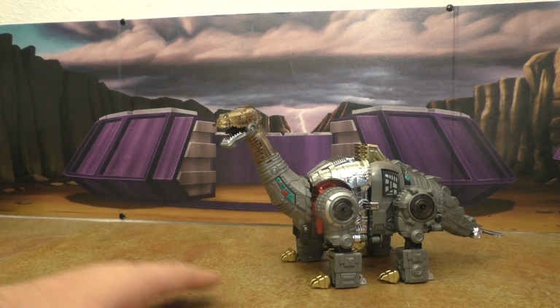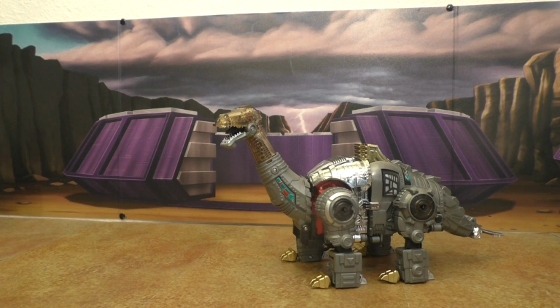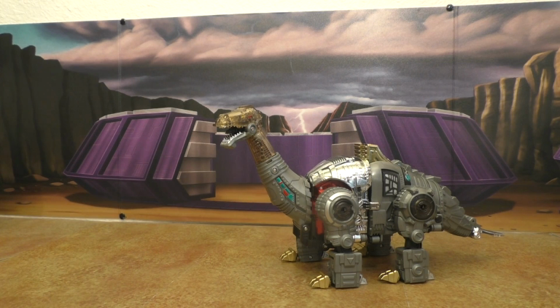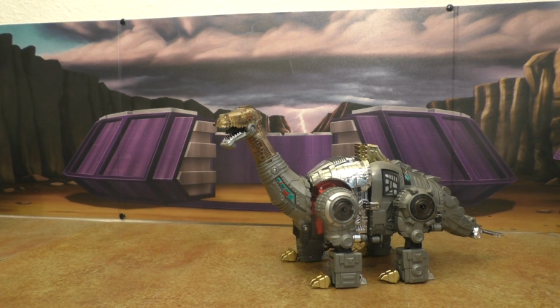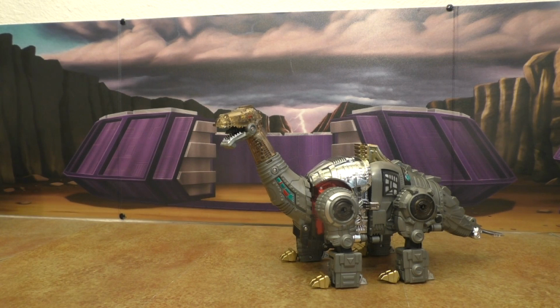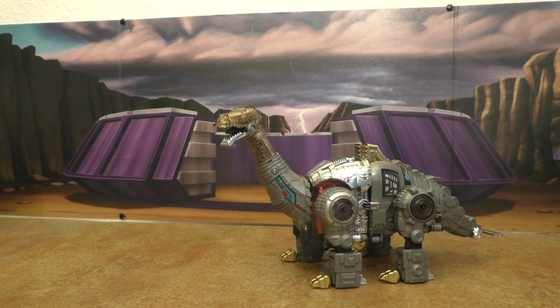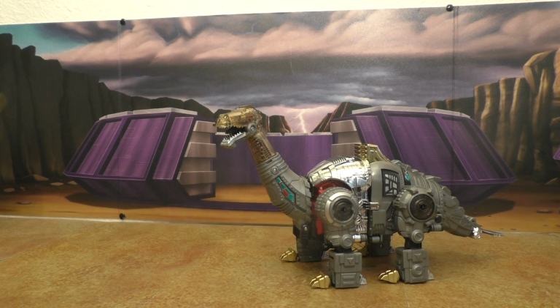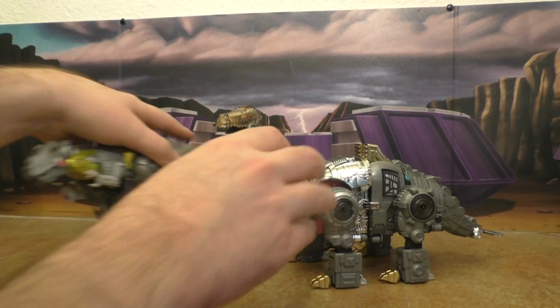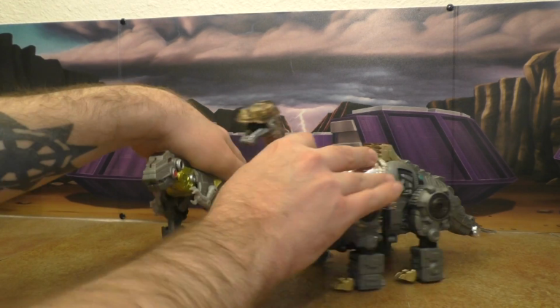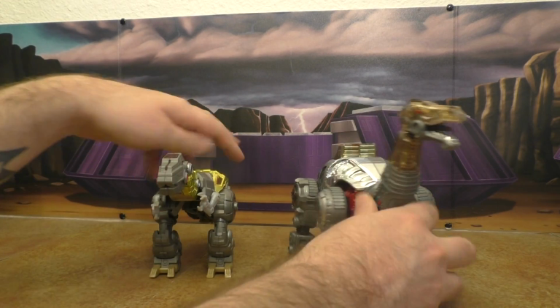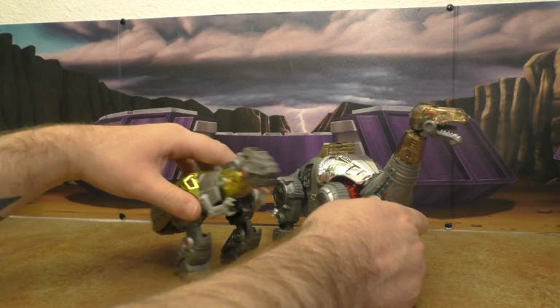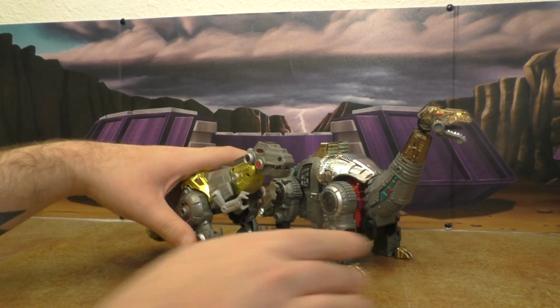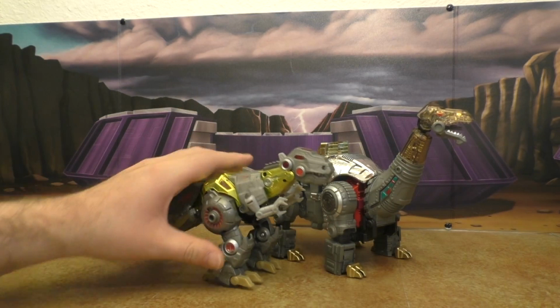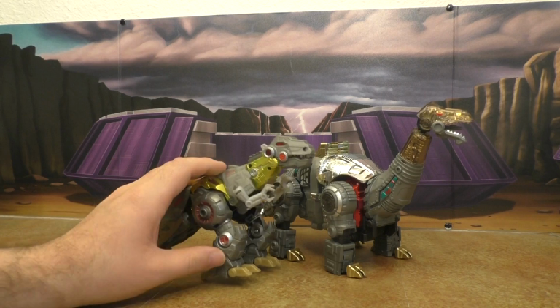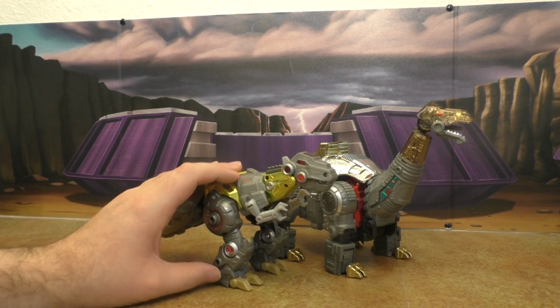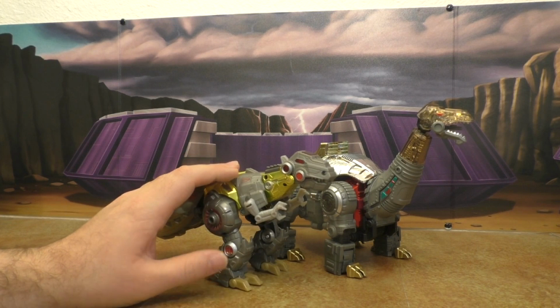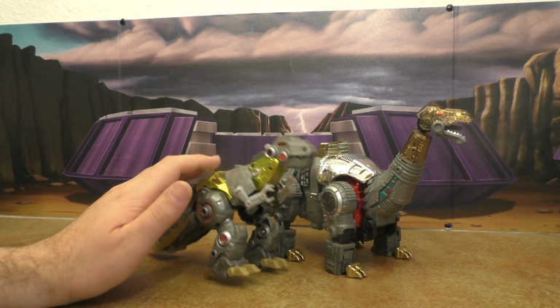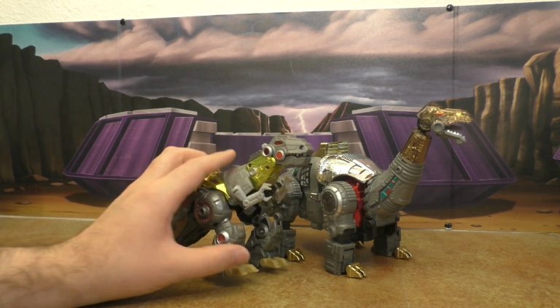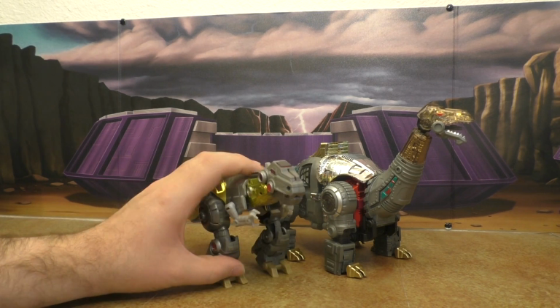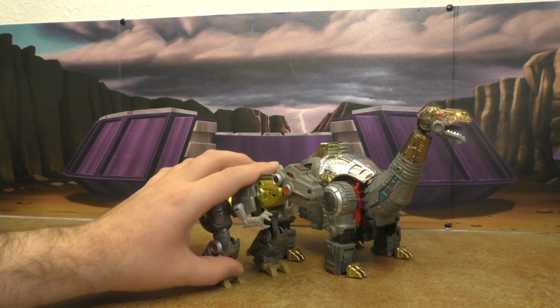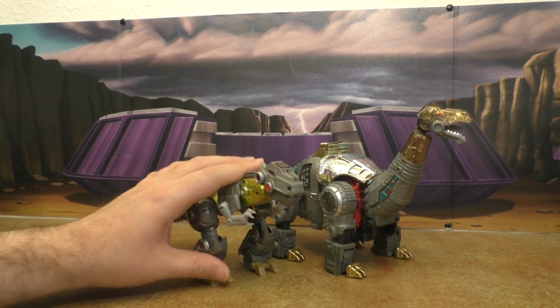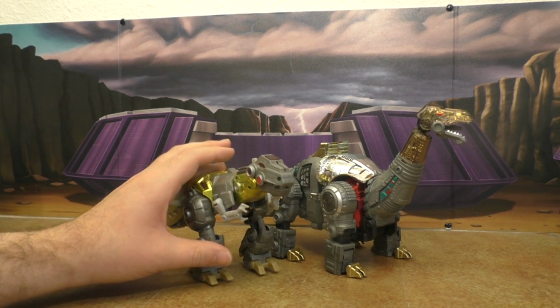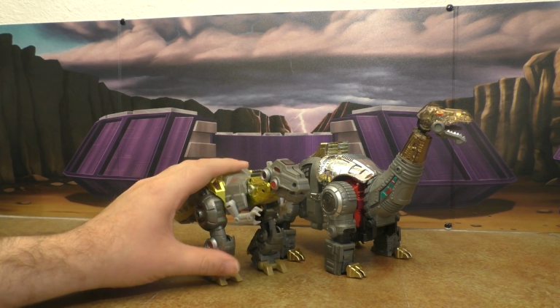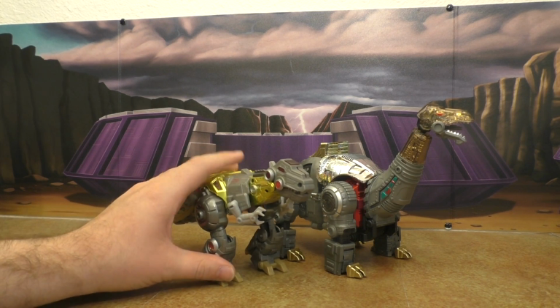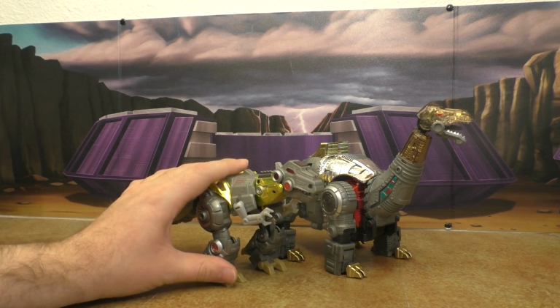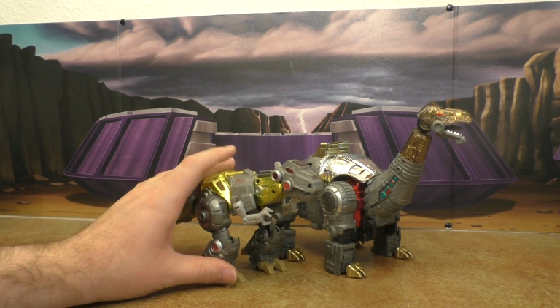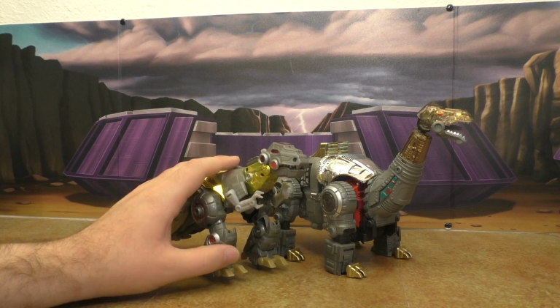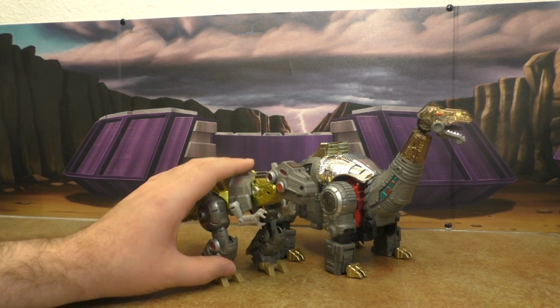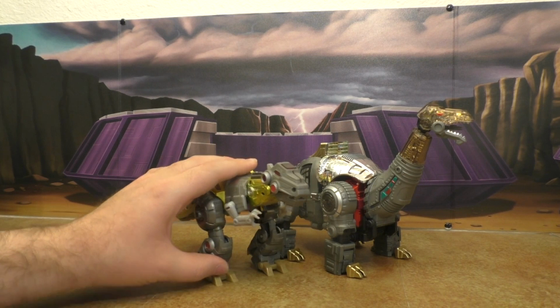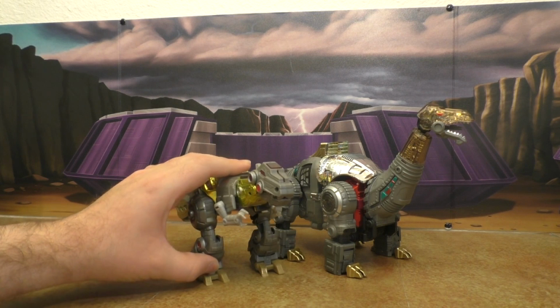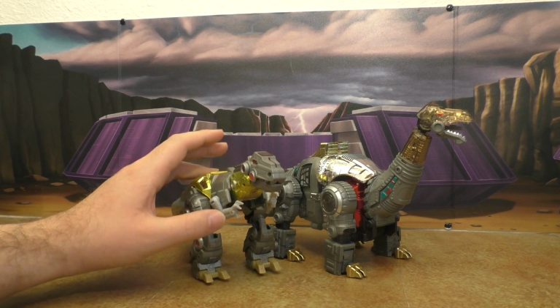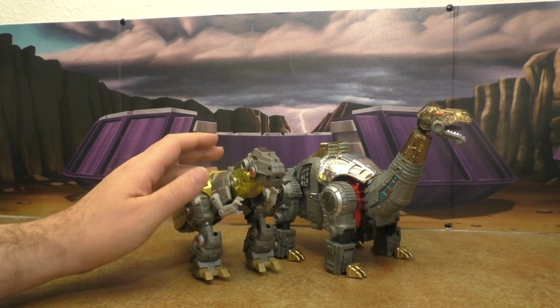Fall of Cybertron Grimlock with the Geek Creations dino — that is absolutely never going to work no matter how much you try. Just no.